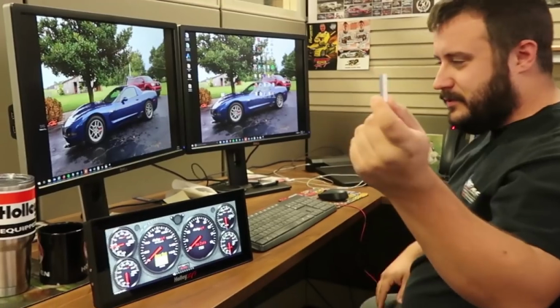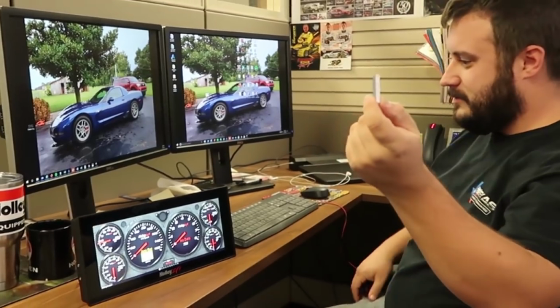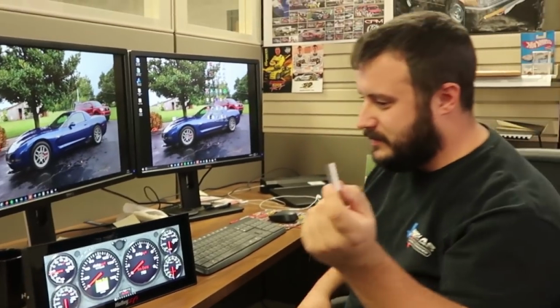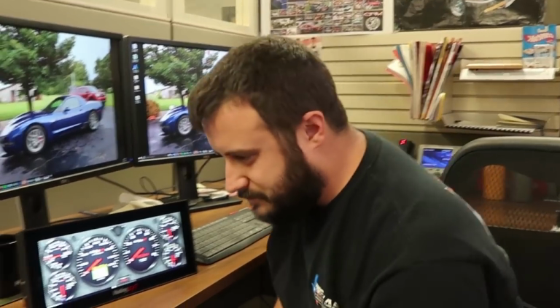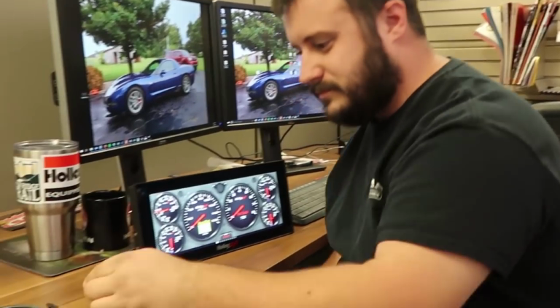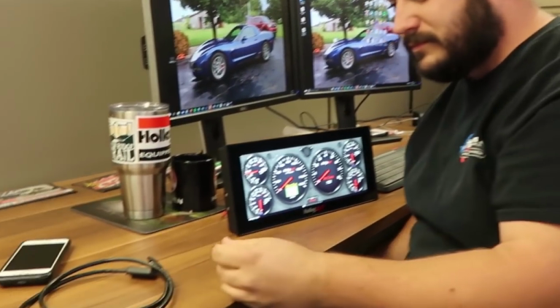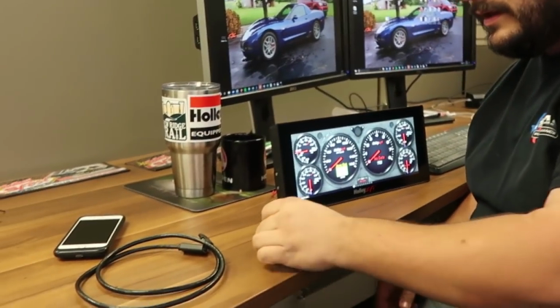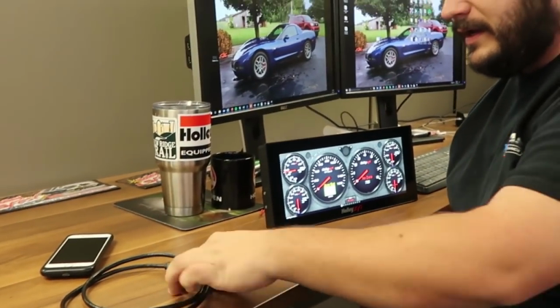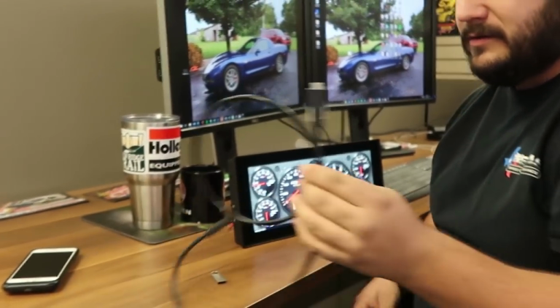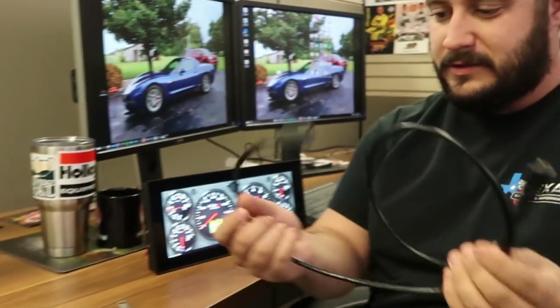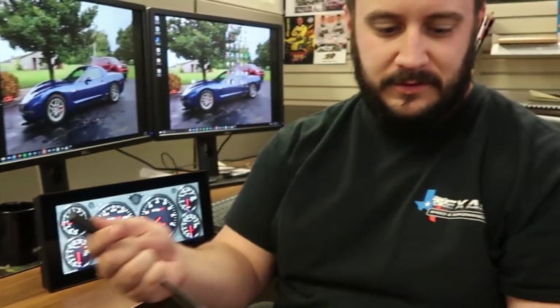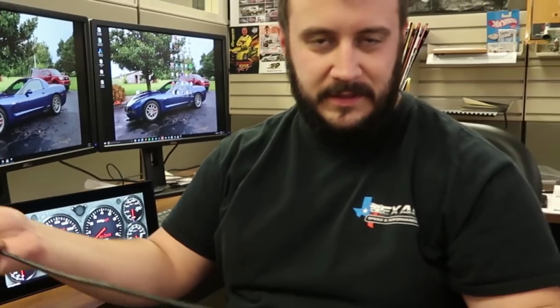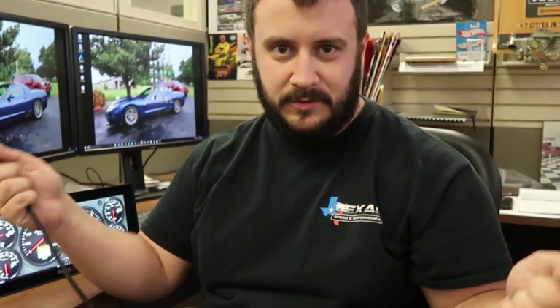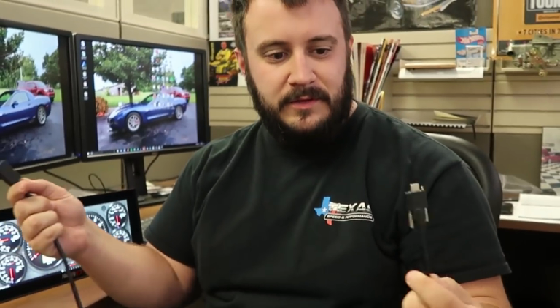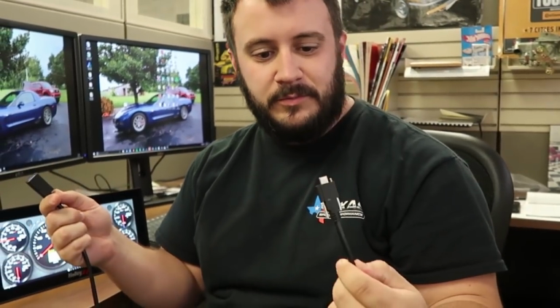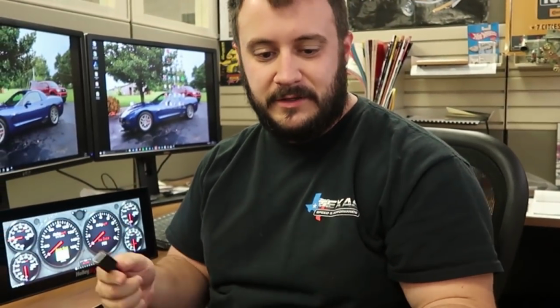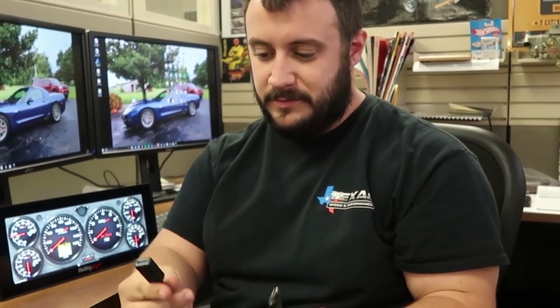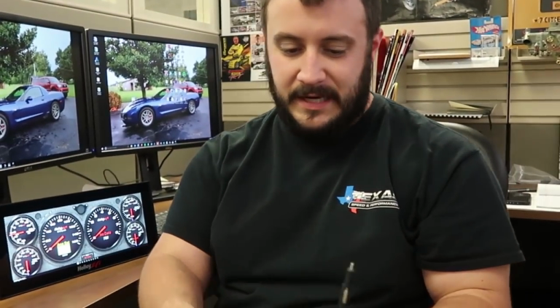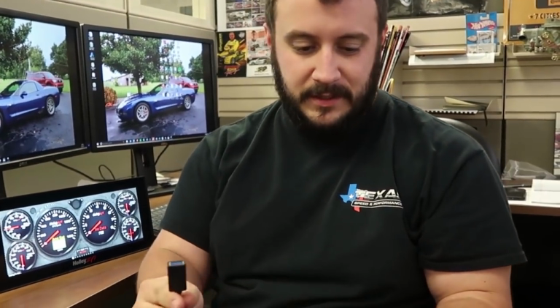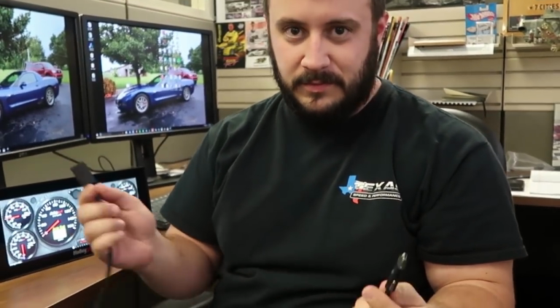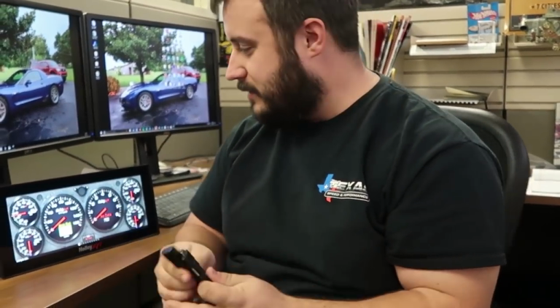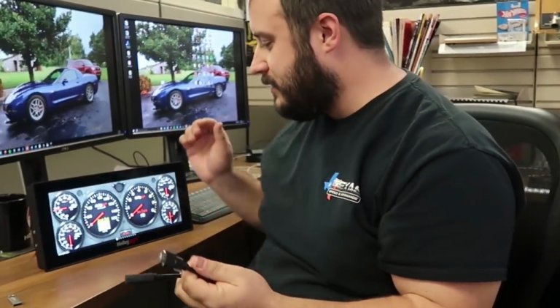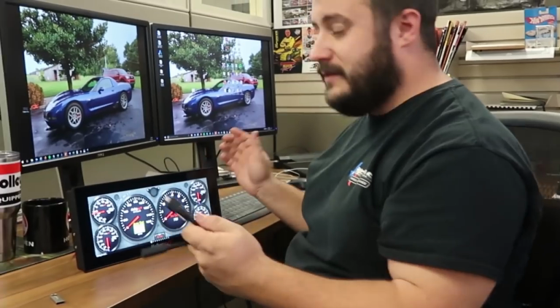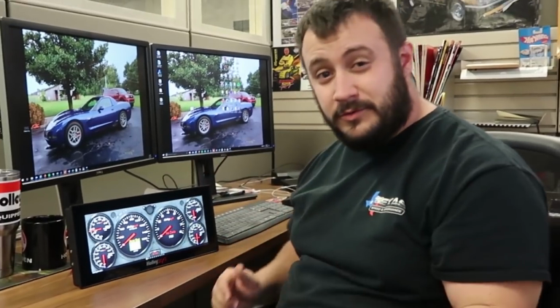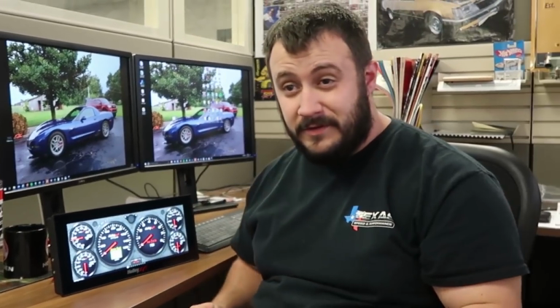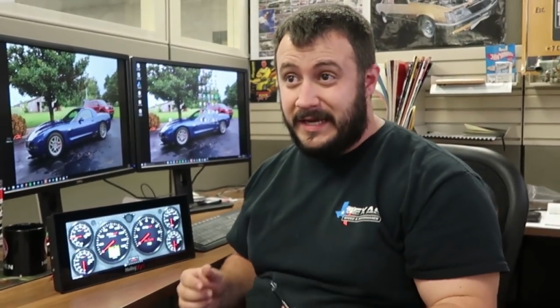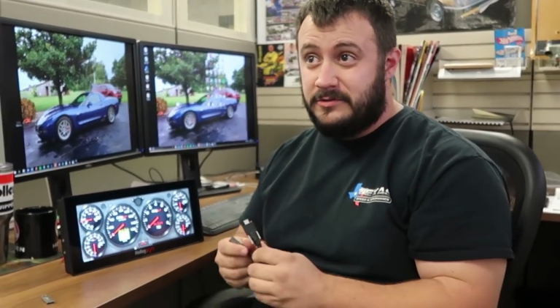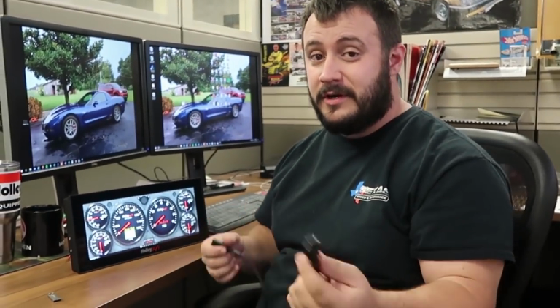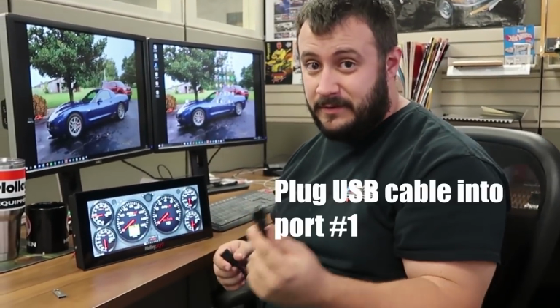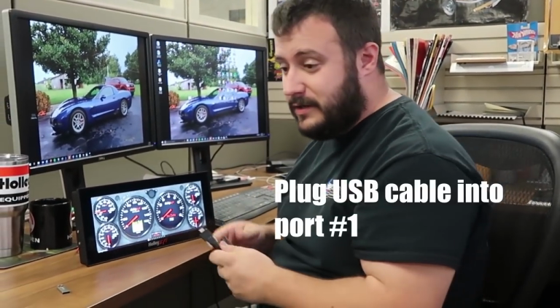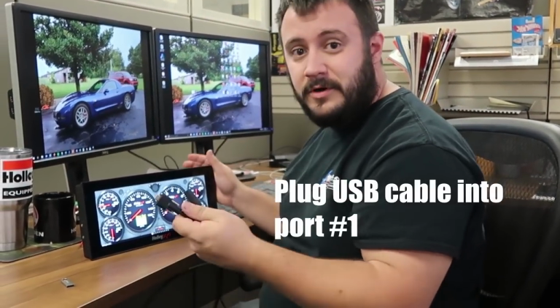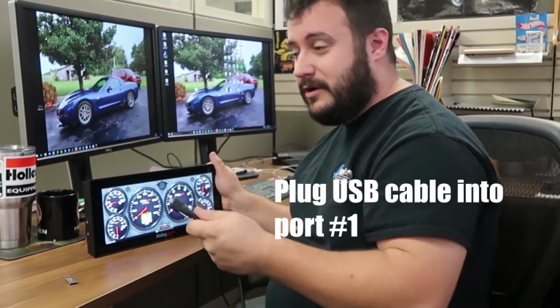Unplug the USB and get your USB cable. The new ProDash comes with this adapter cable that plugs into the back. The older 7 inch dash should already have a cable on it as part of the harness.